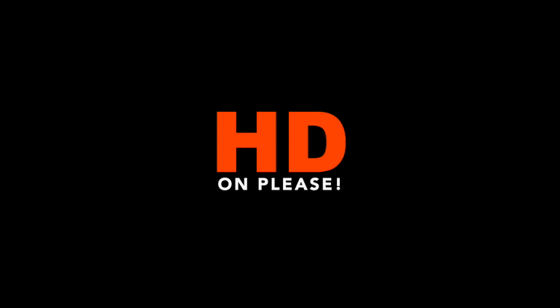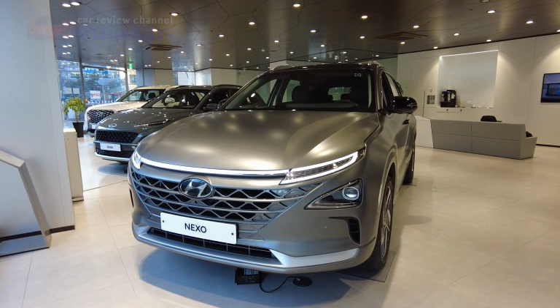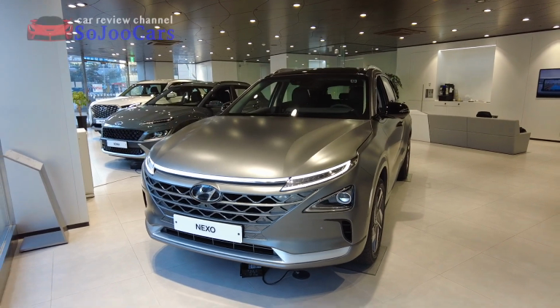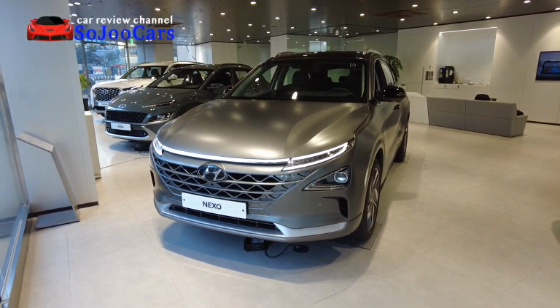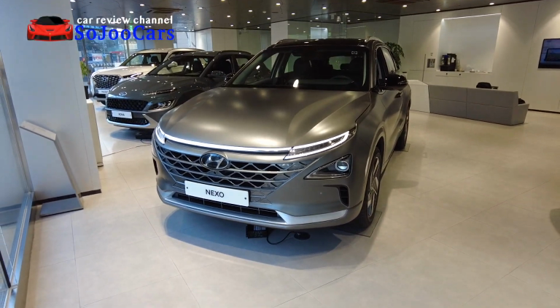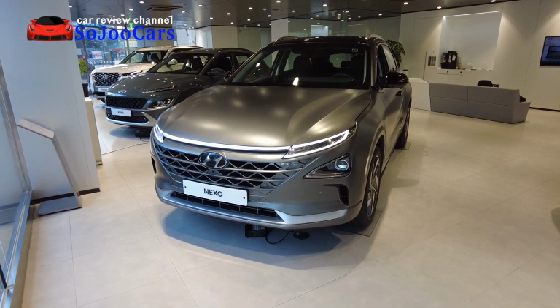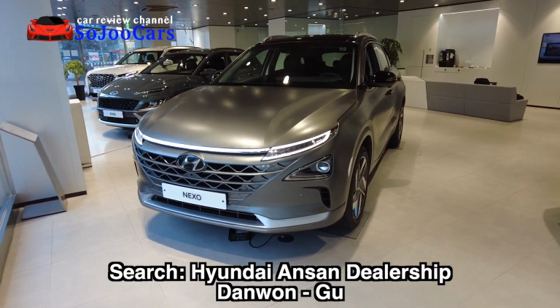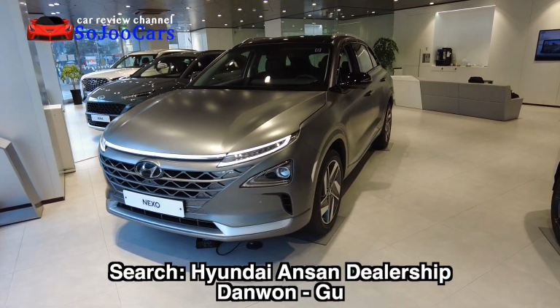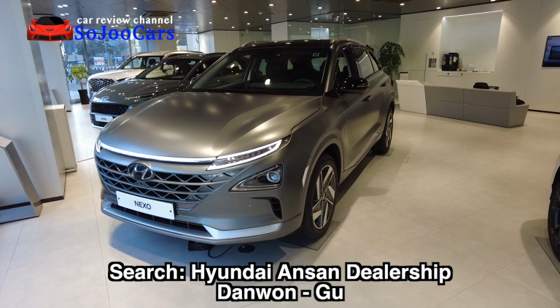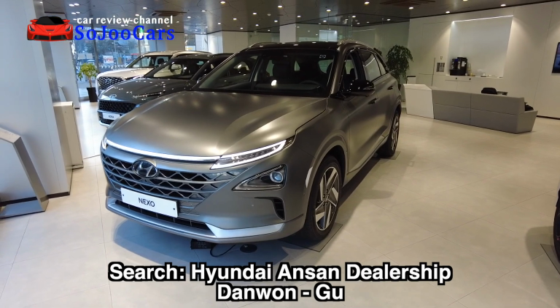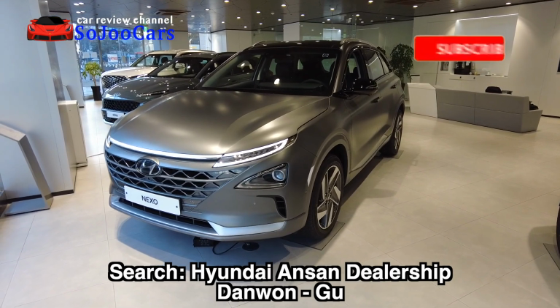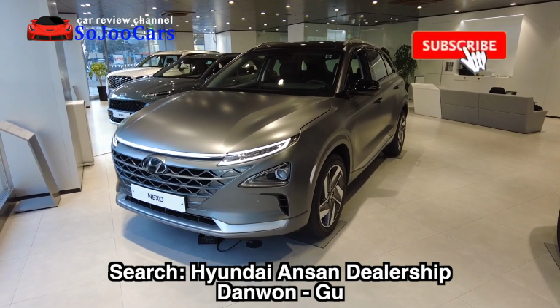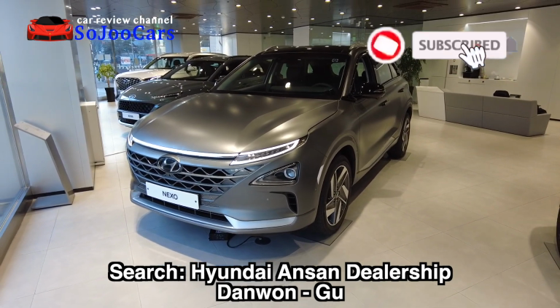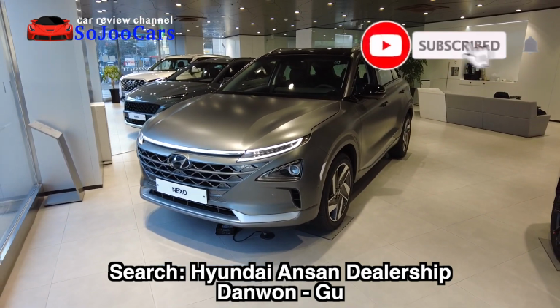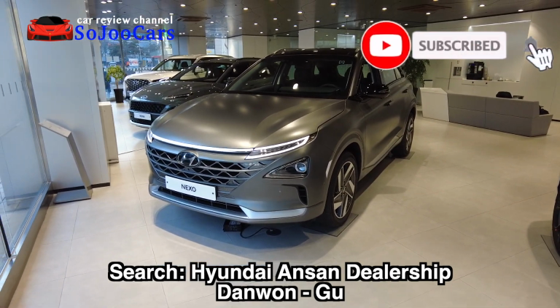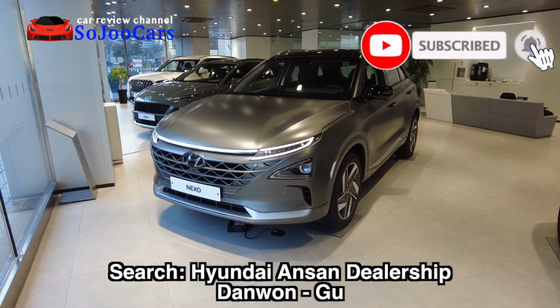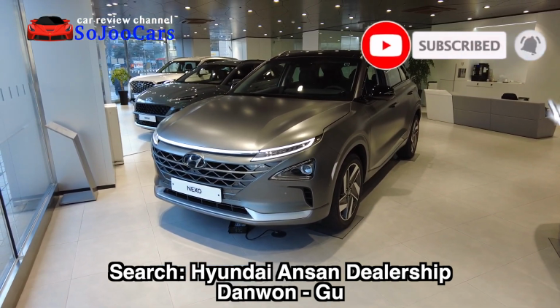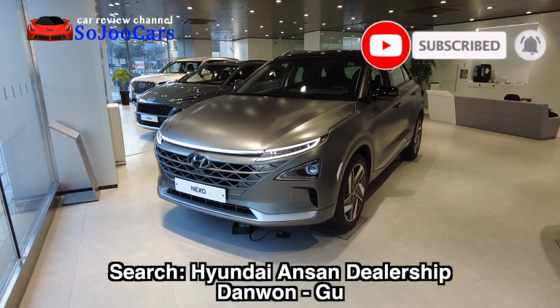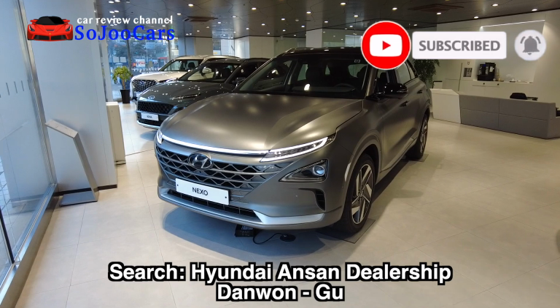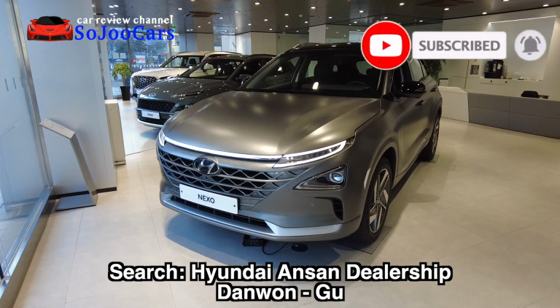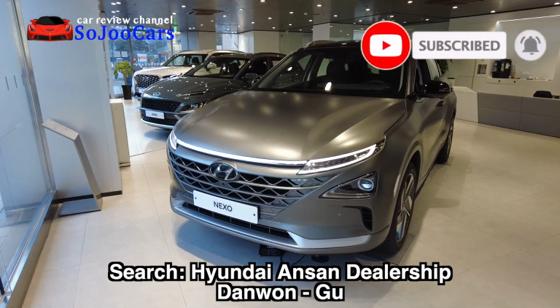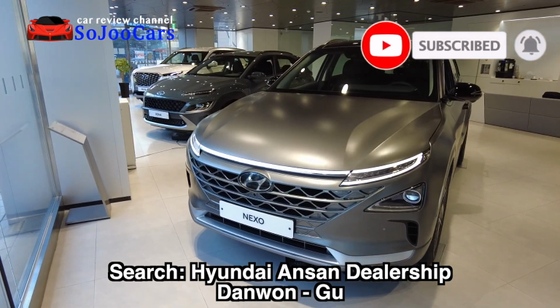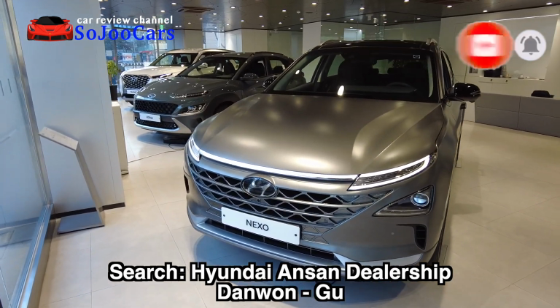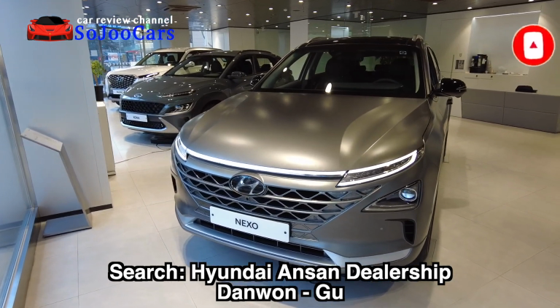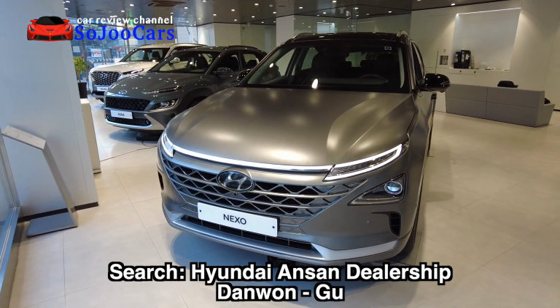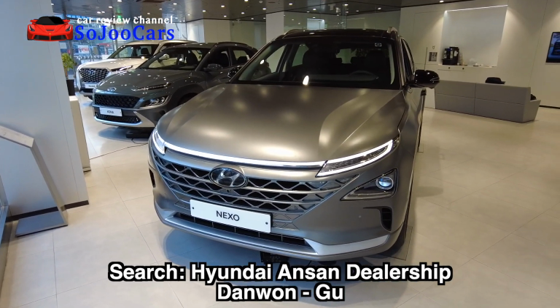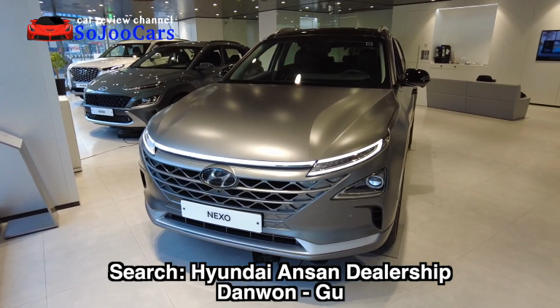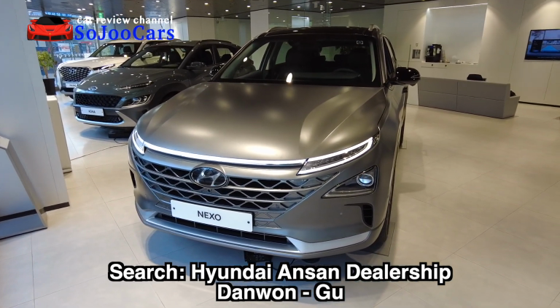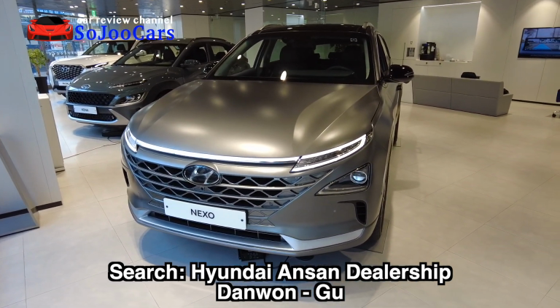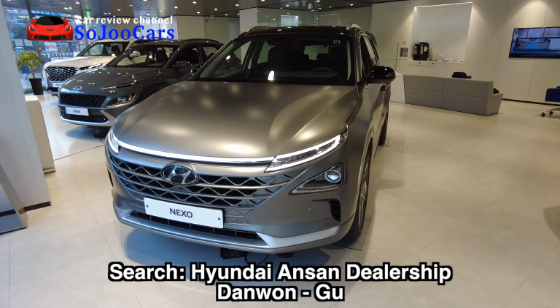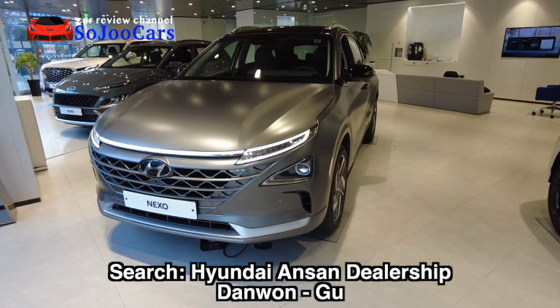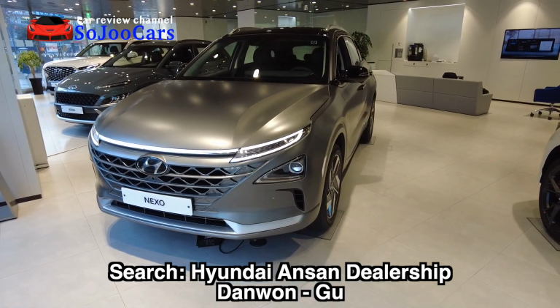Hey everyone, this is Drew from Soju Cars and today I'm here in Korea at one of Hyundai's nicest dealerships. Thank you for watching, and this is the first time I'll be featuring a hydrogen car.